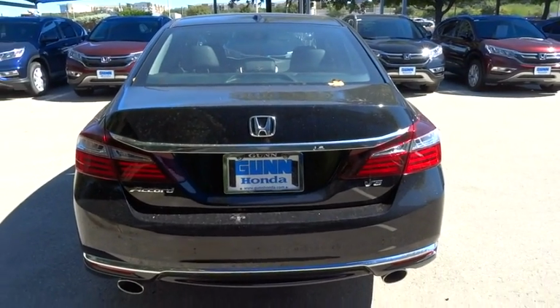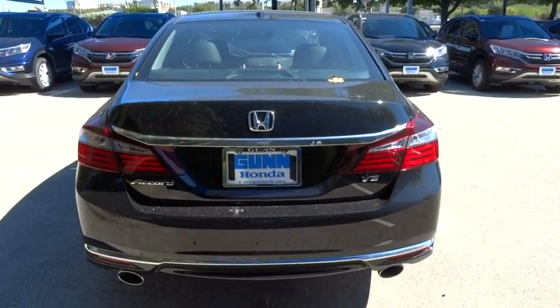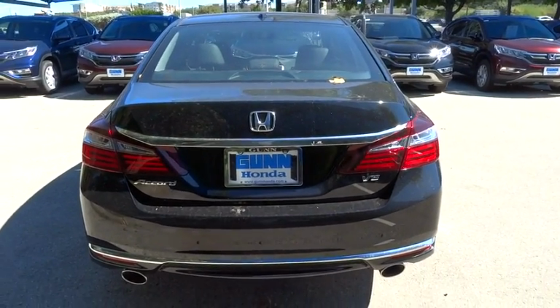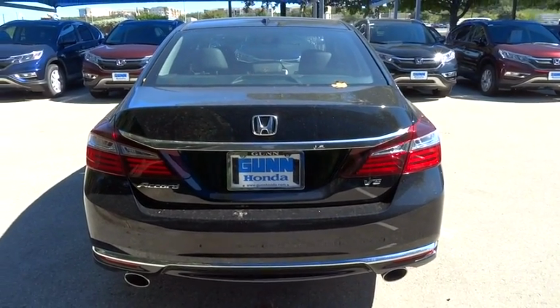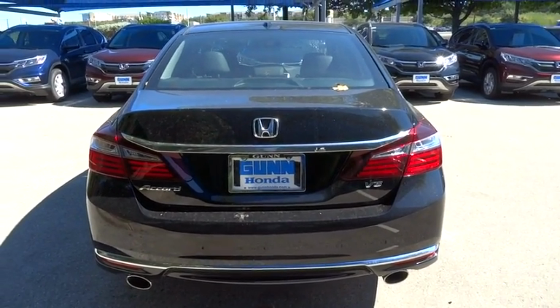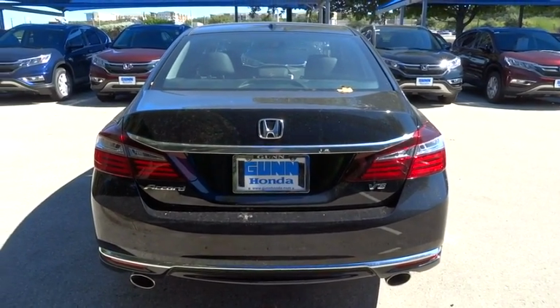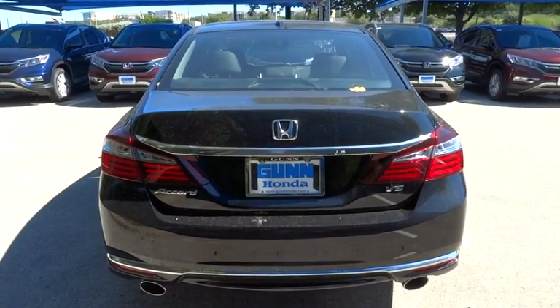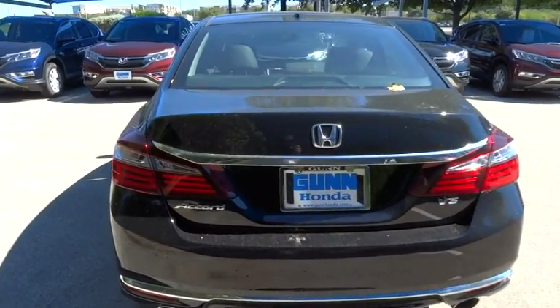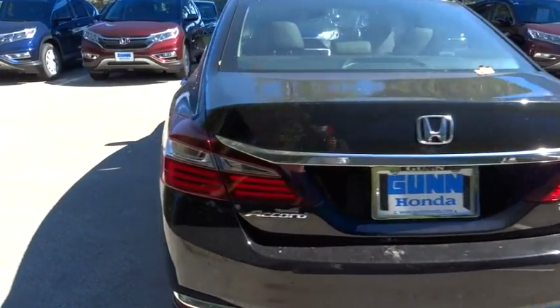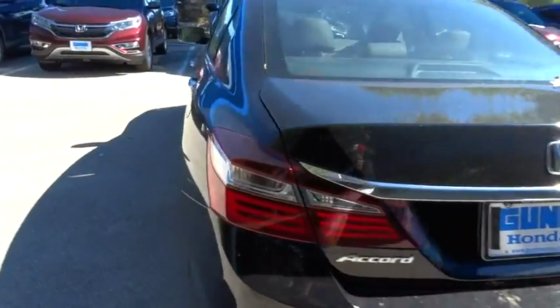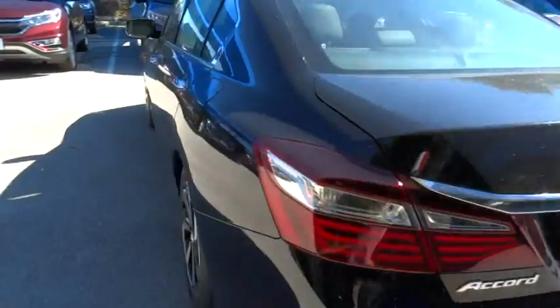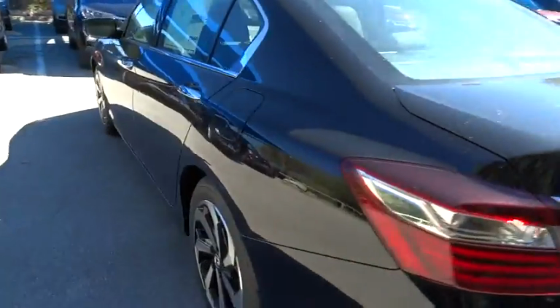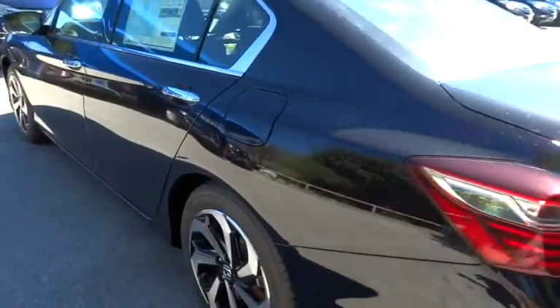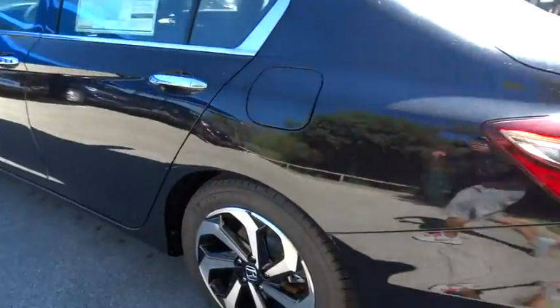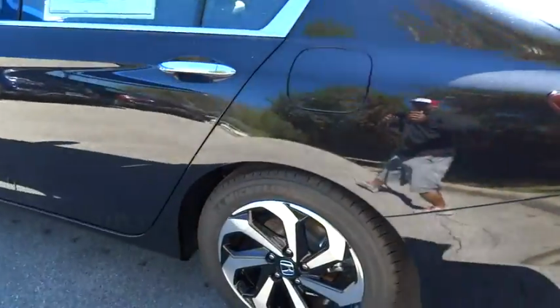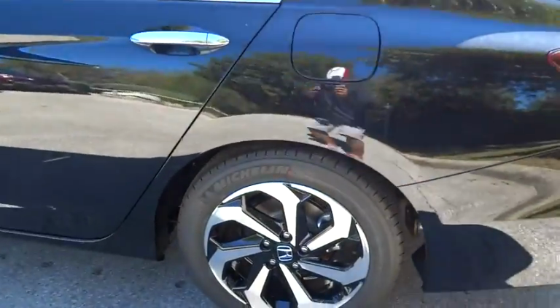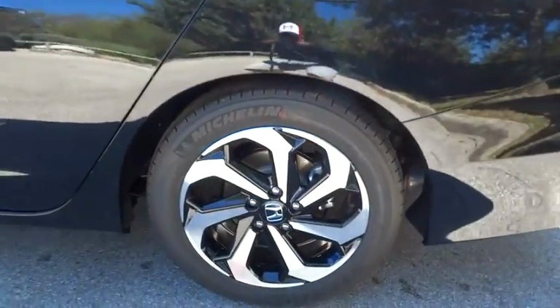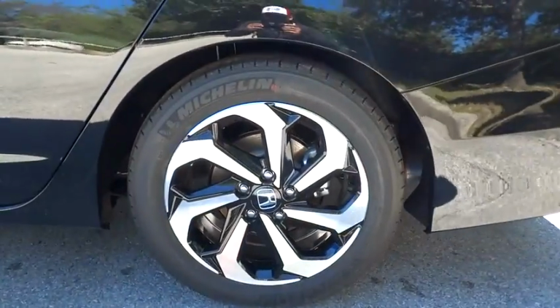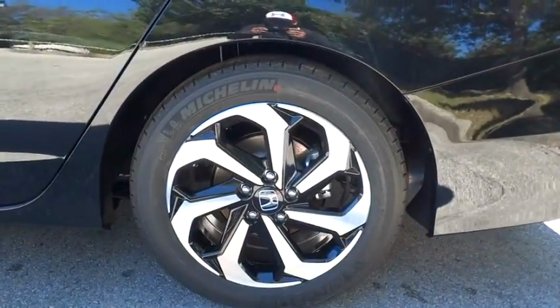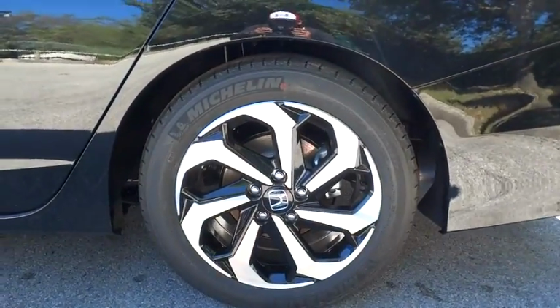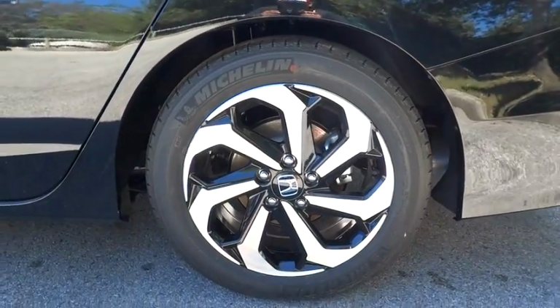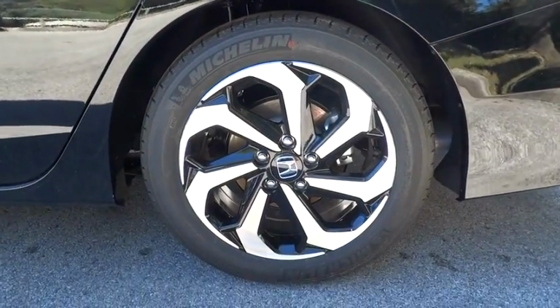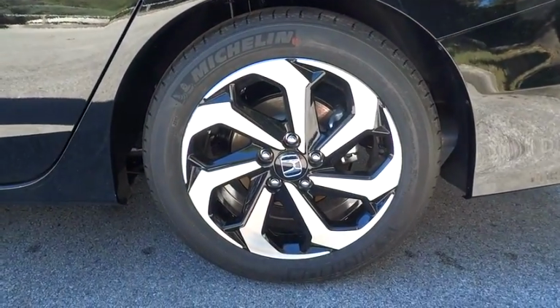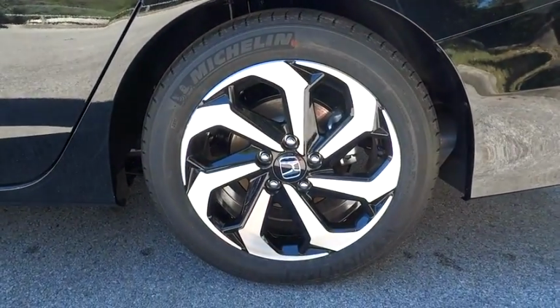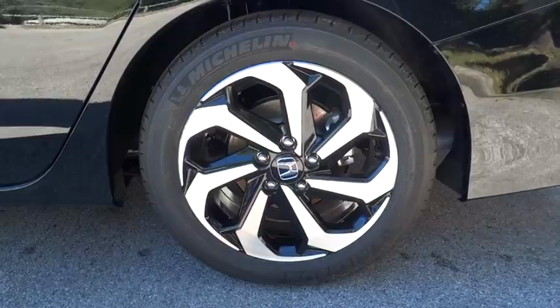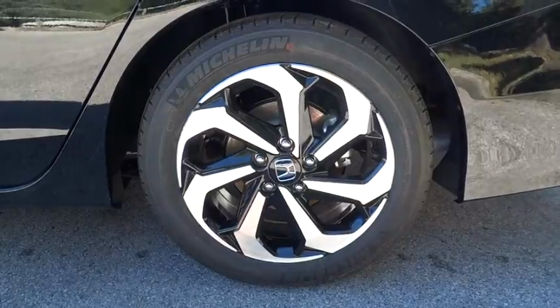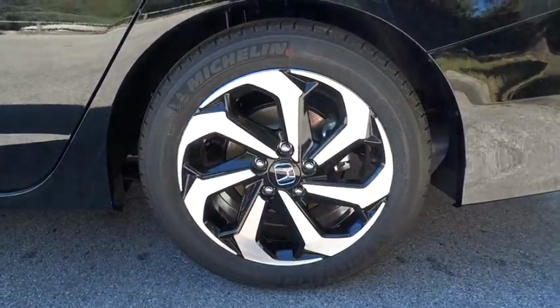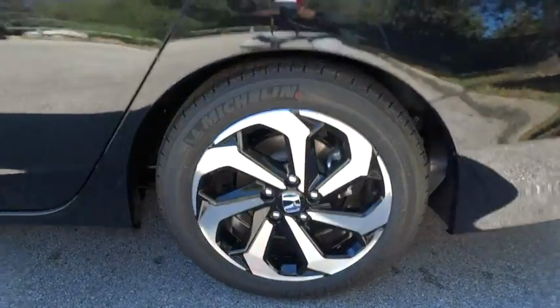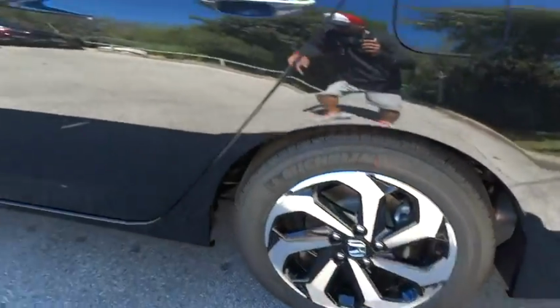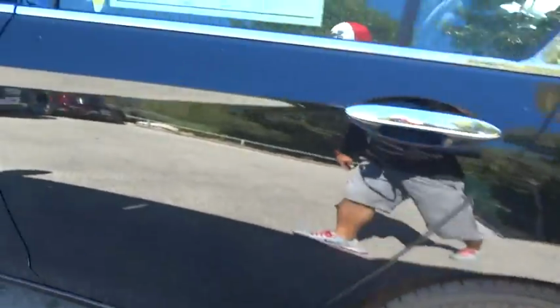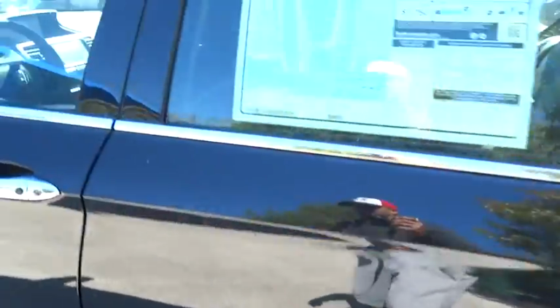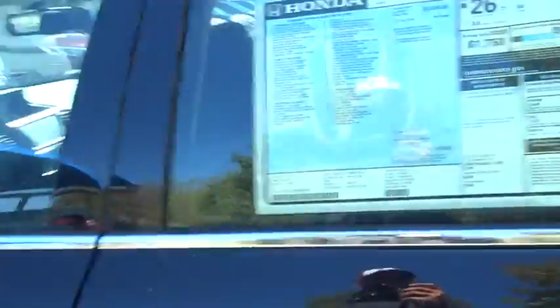Driver airbag, adjustable steering wheel, power steering, cruise control, keyless start, four-wheel disc brakes, aluminum wheels, floor mats, auto-dimming rear view mirror, PPO.